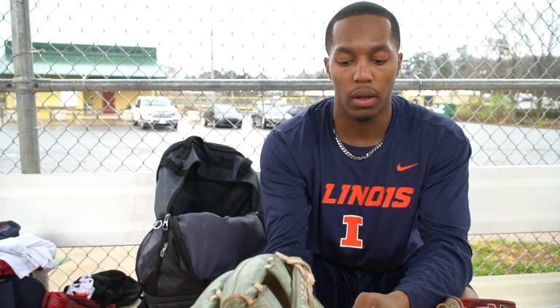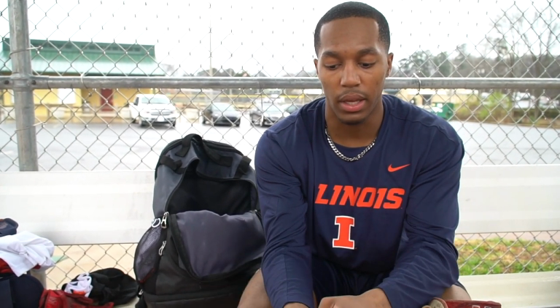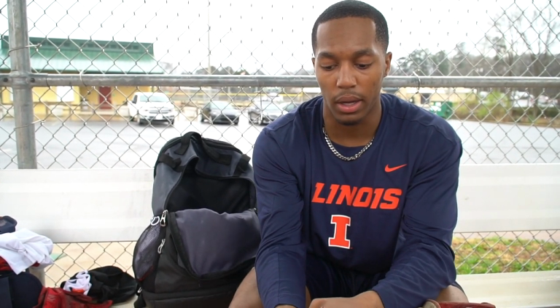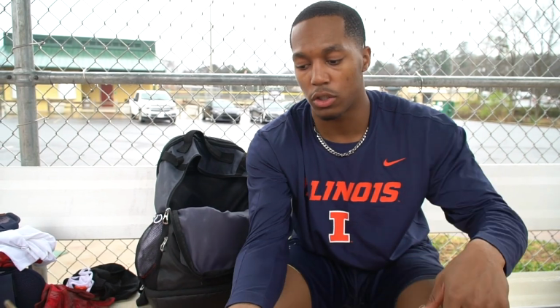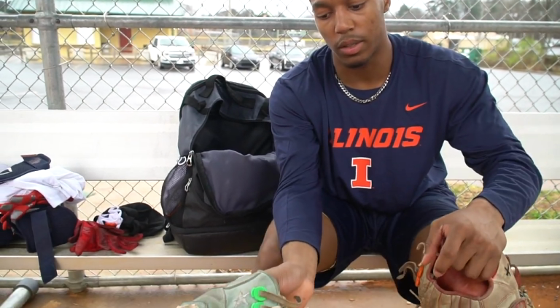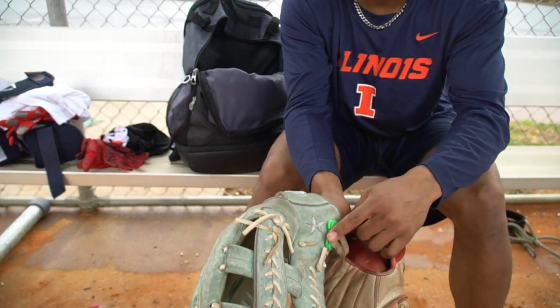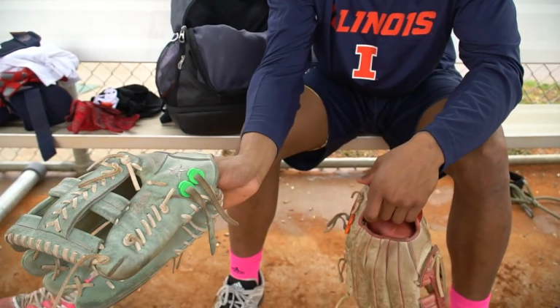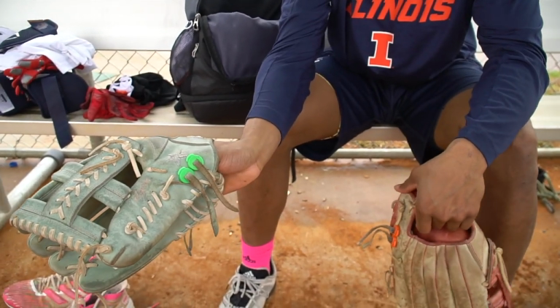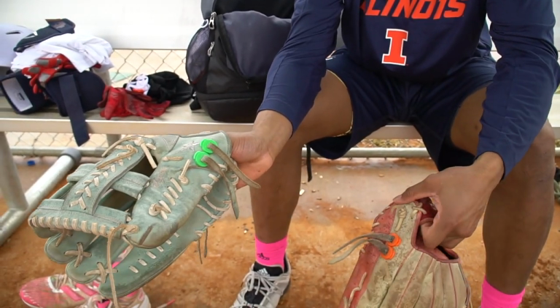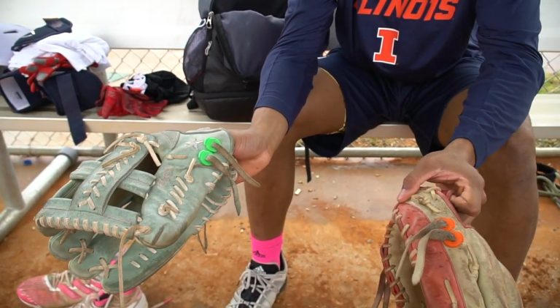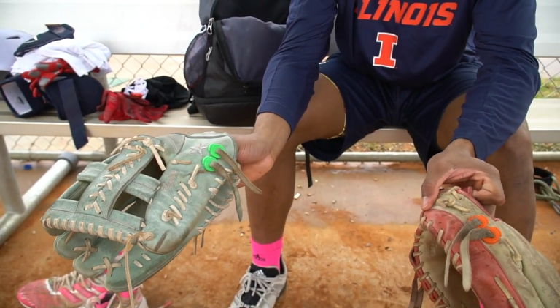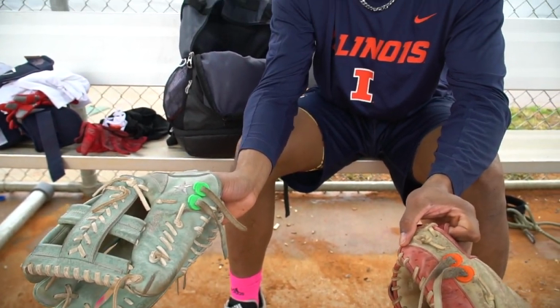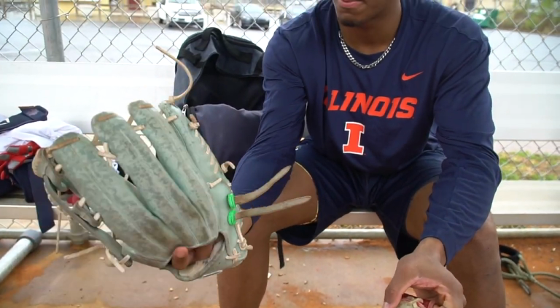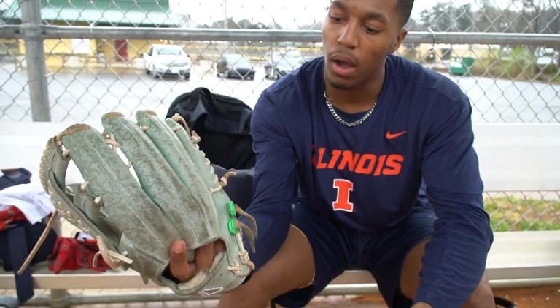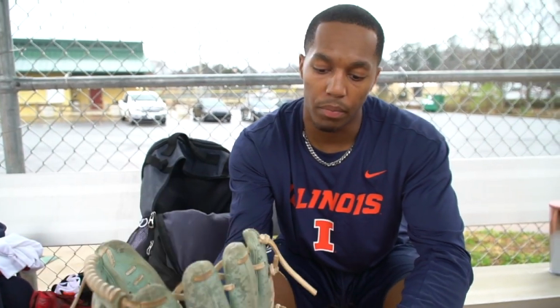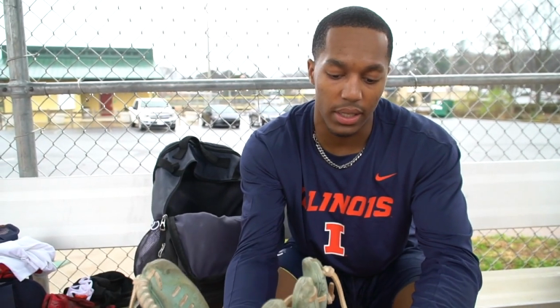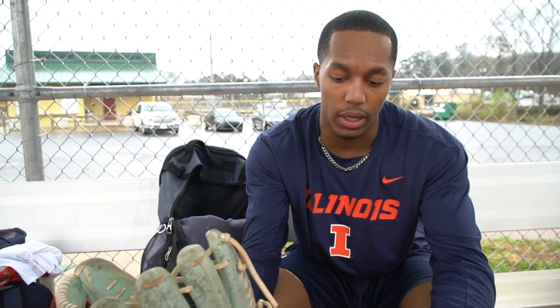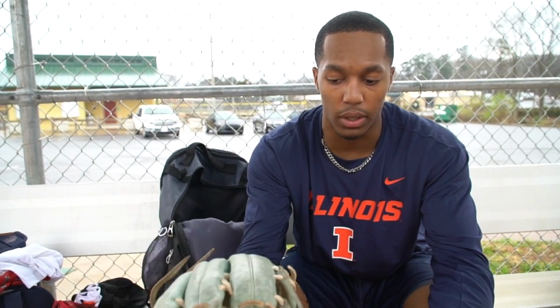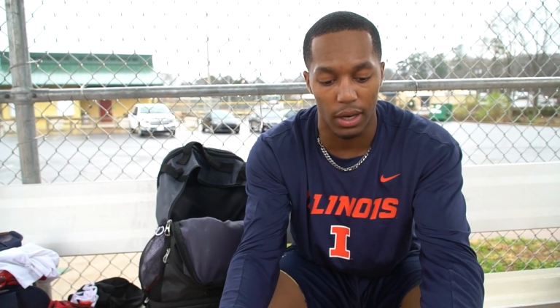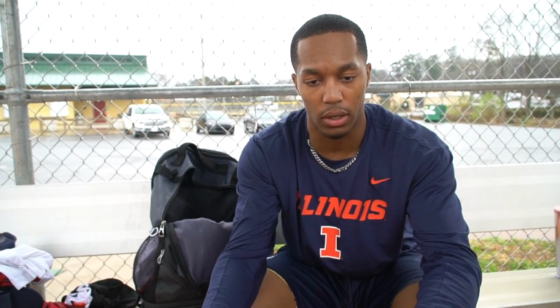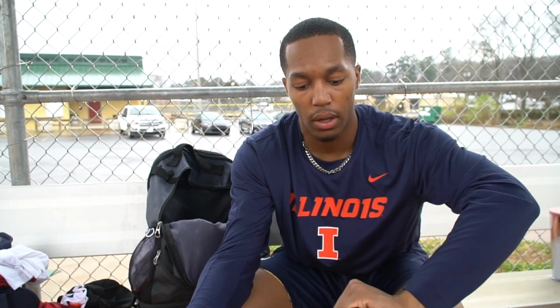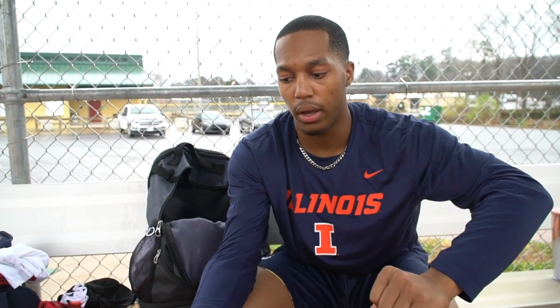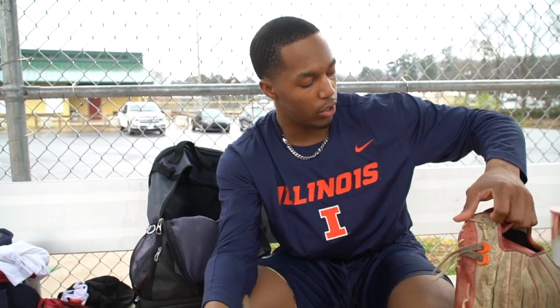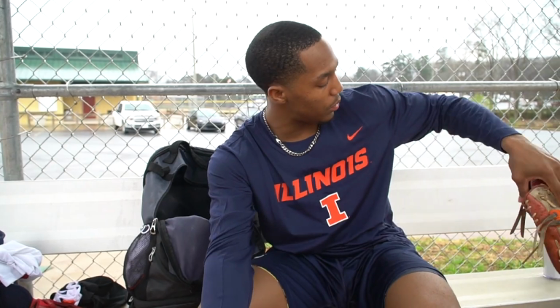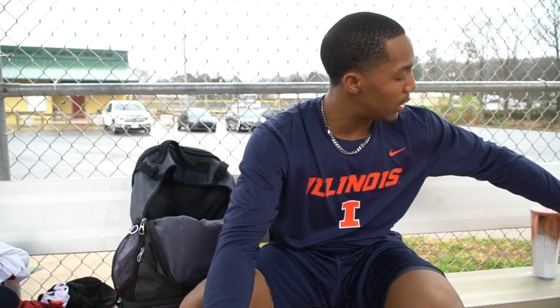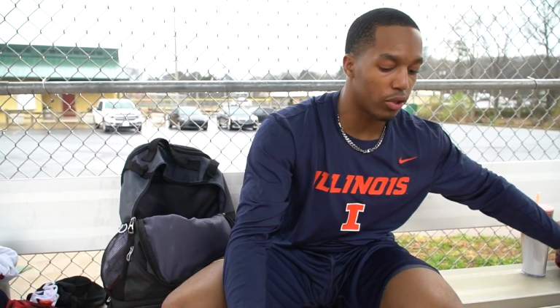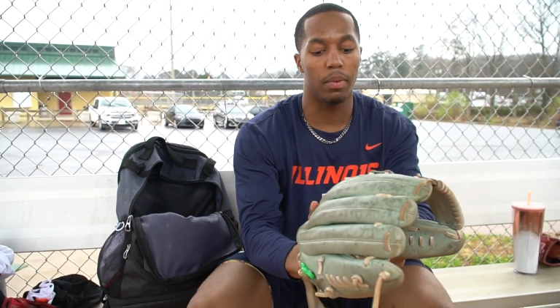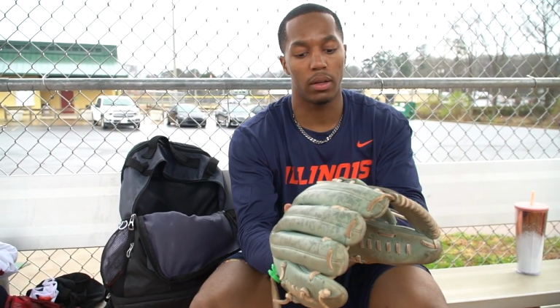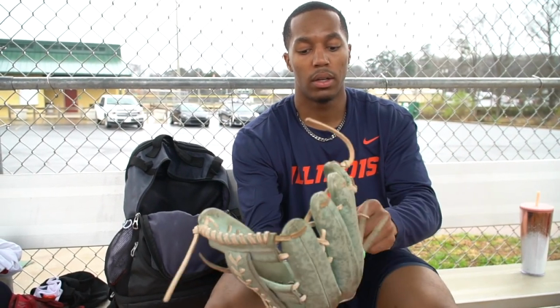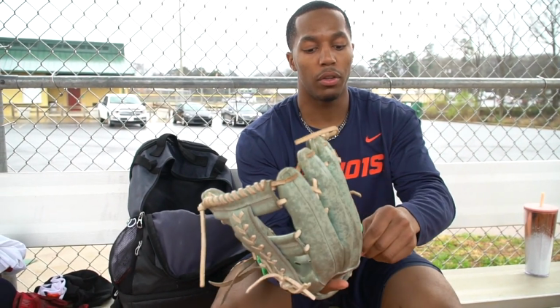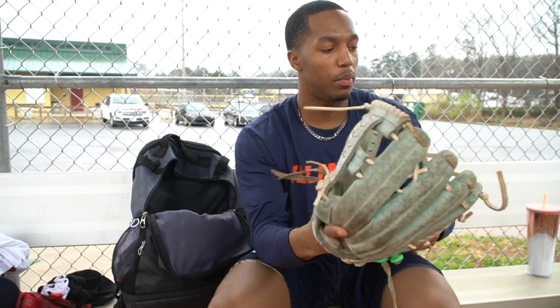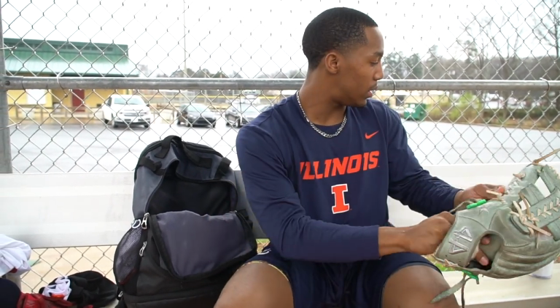The things on my gloves are super customizable — they're called Glove Locks. My boy Drew put me on with these. Instead of tying these, you can just put Glove Locks on, and it just helps your gloves stay strapped up and have your thumbs and pinkies tight.